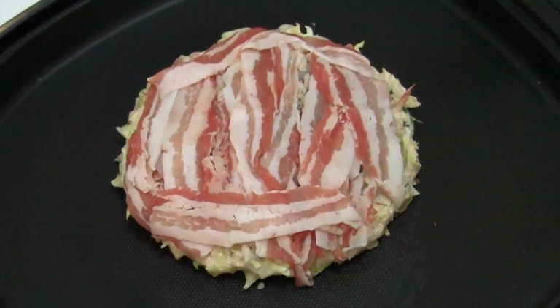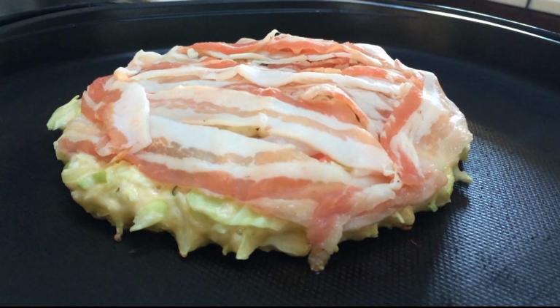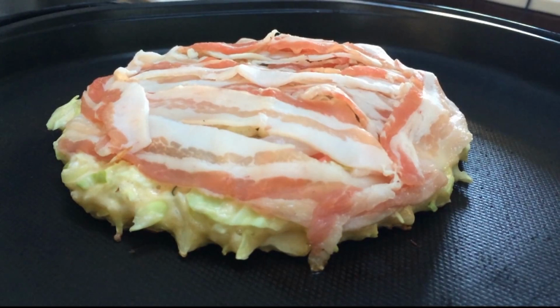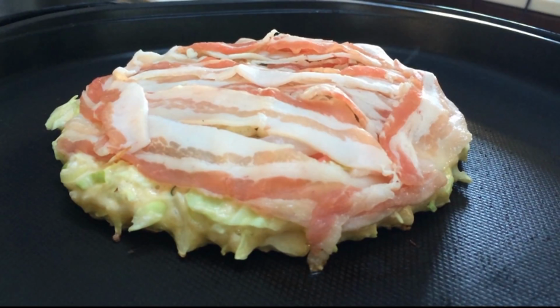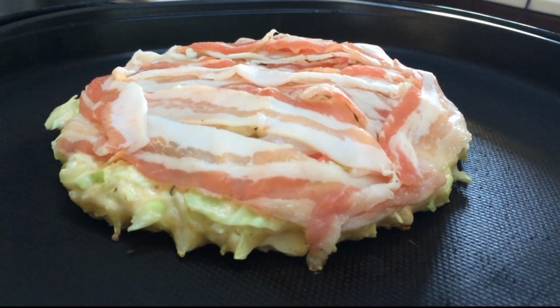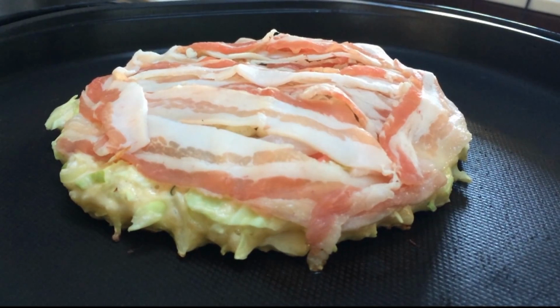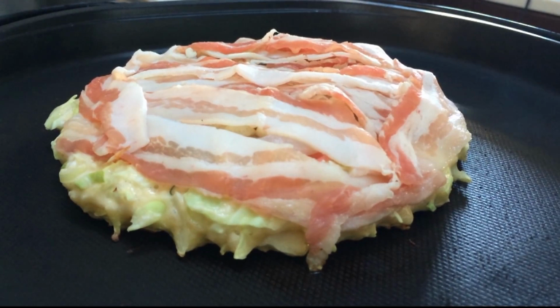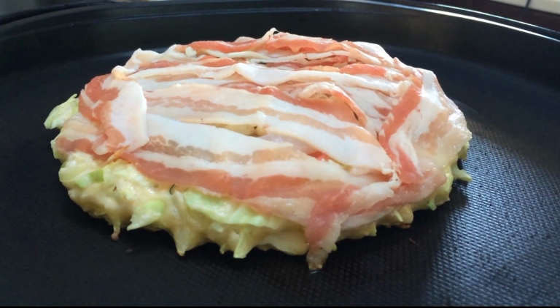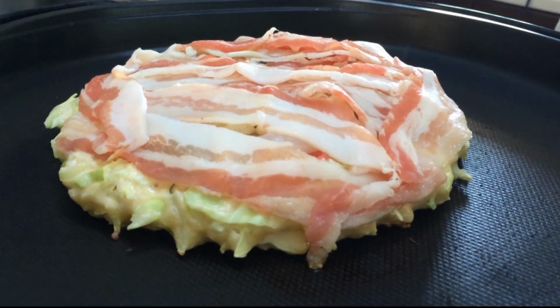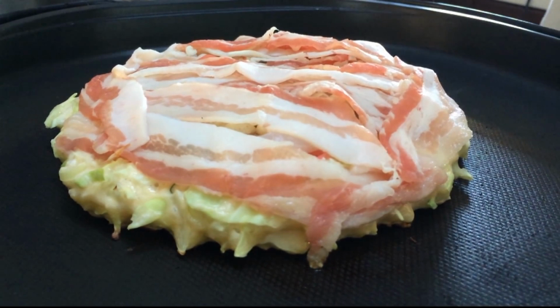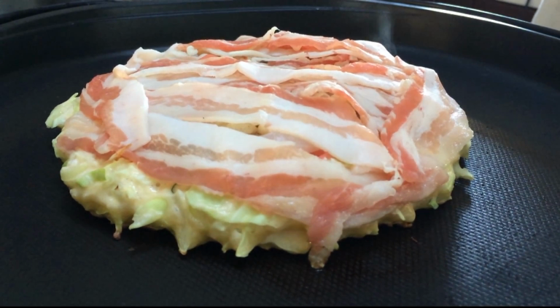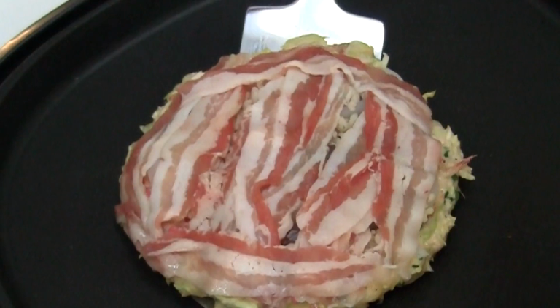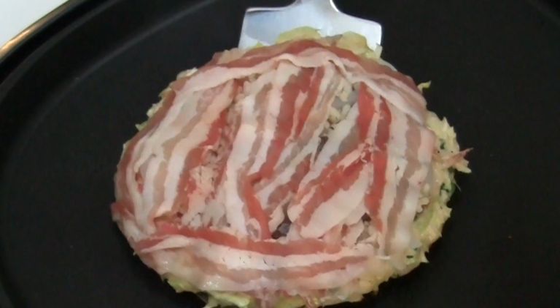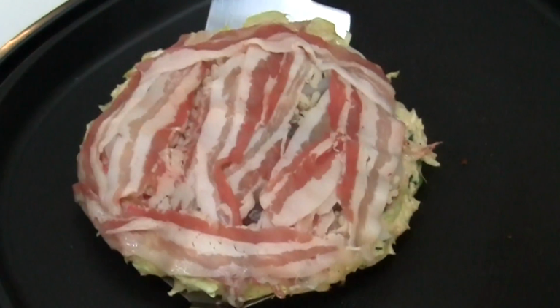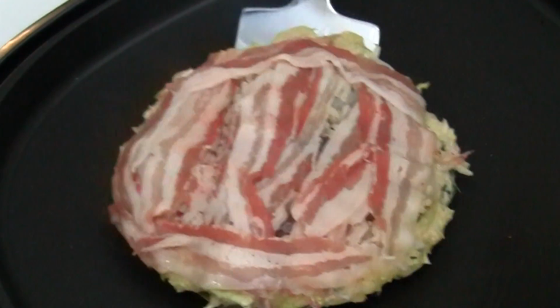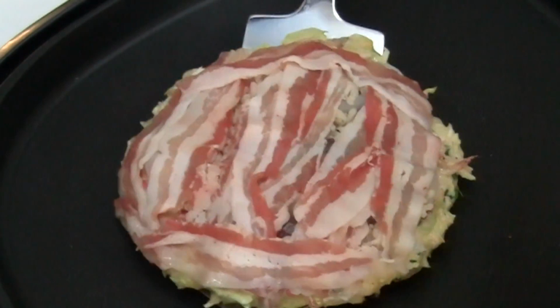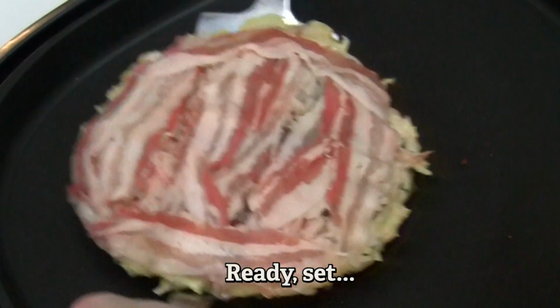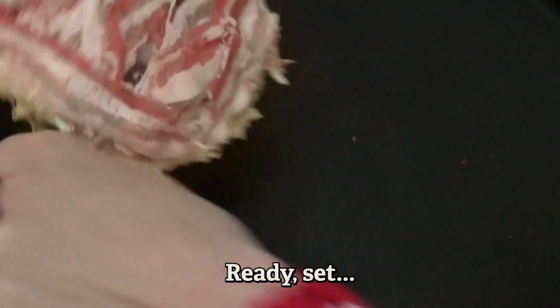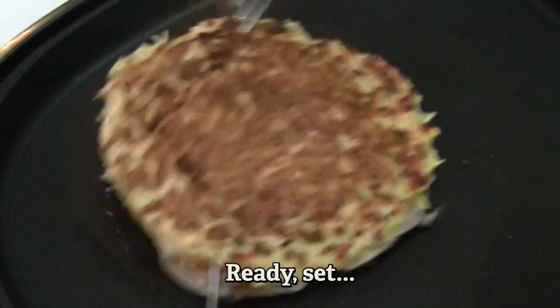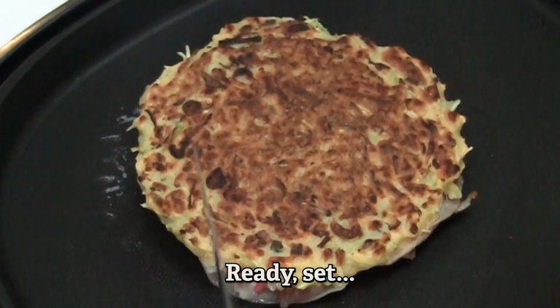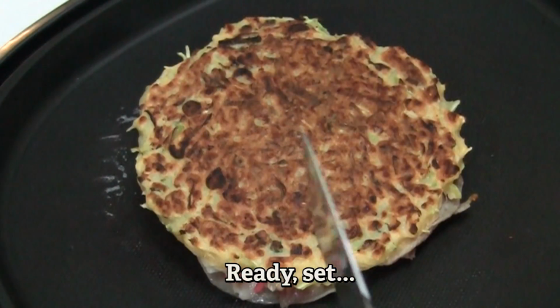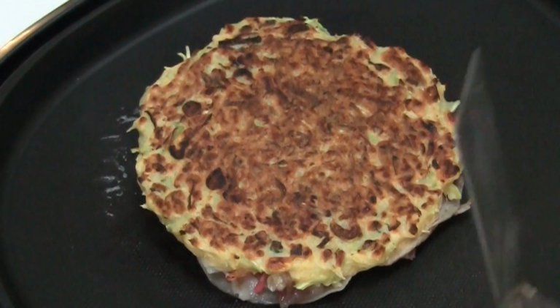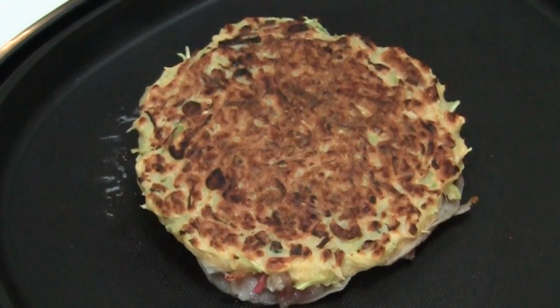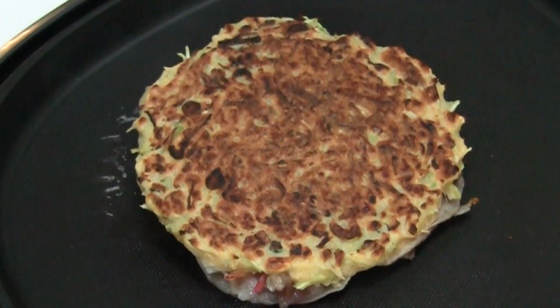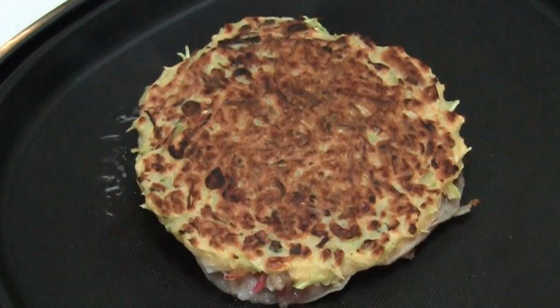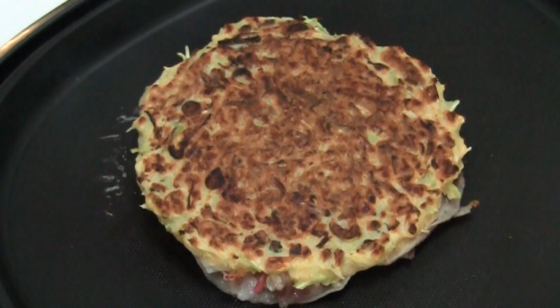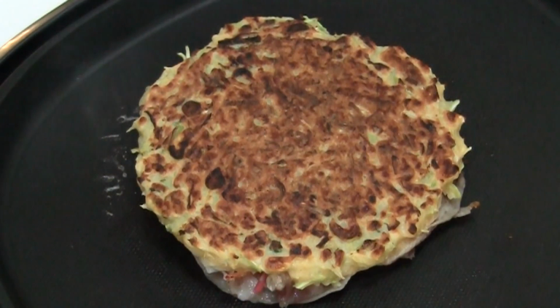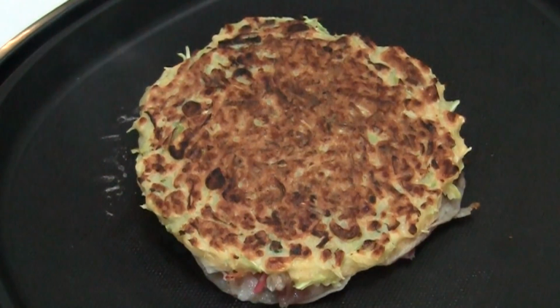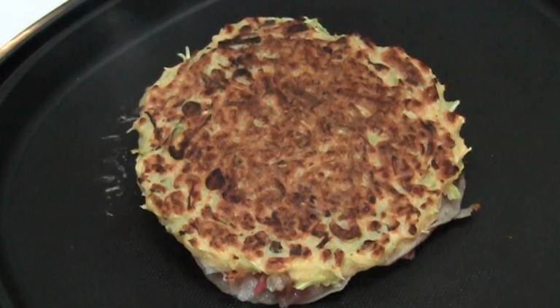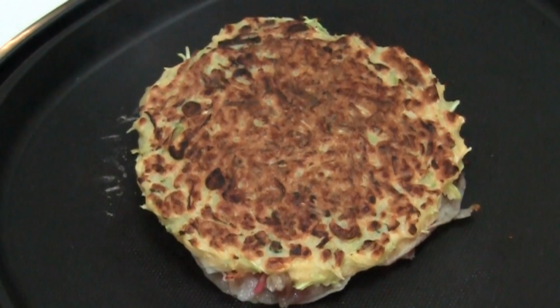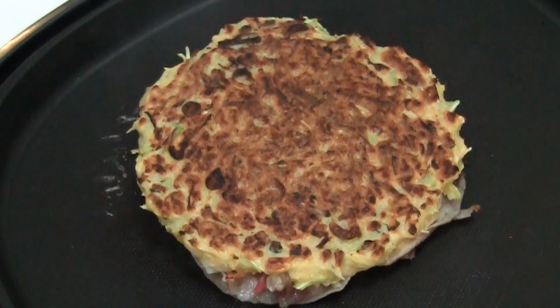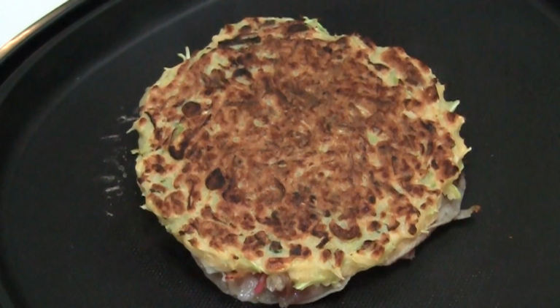Leave it for 3 to 4 minutes. Finally, salt on top.